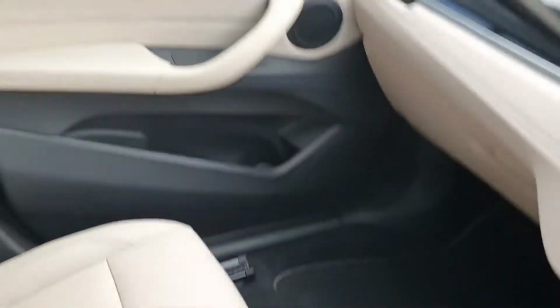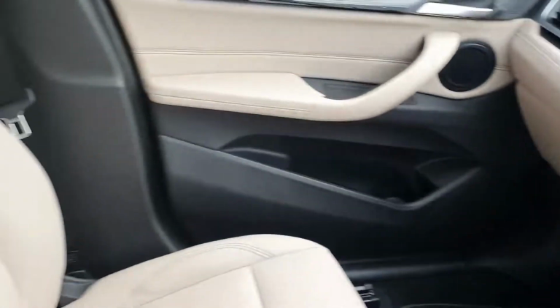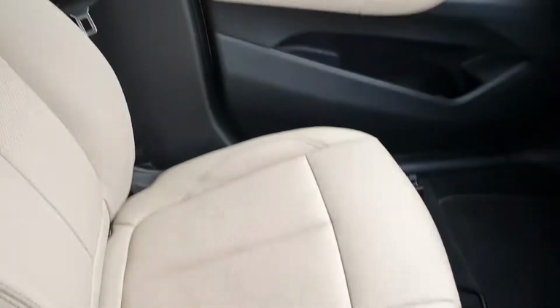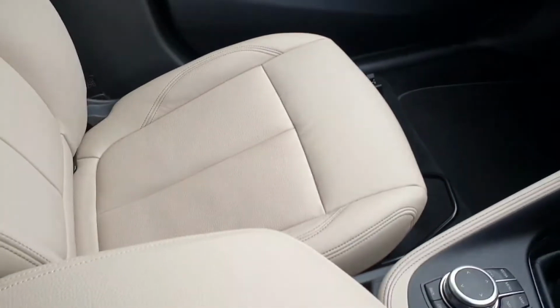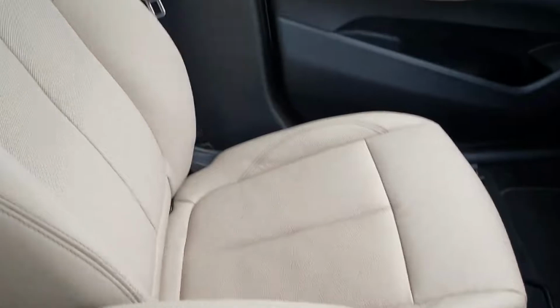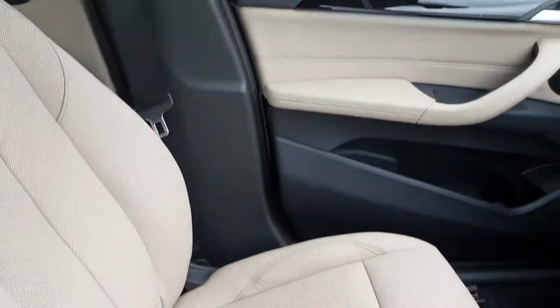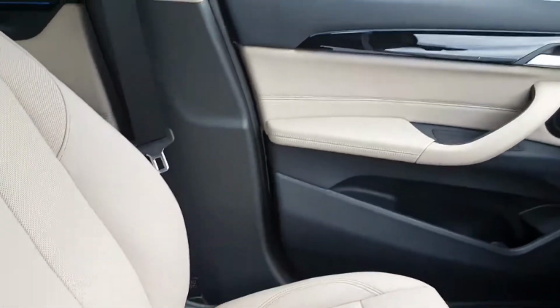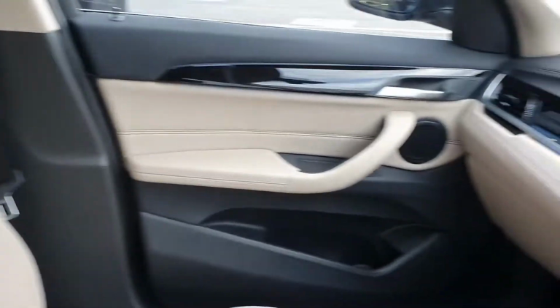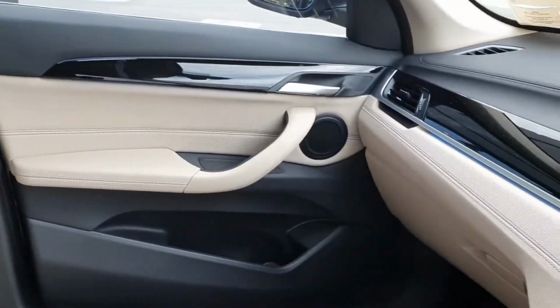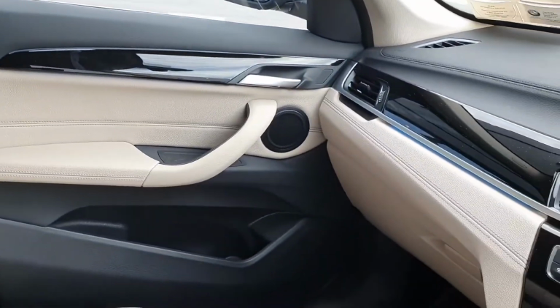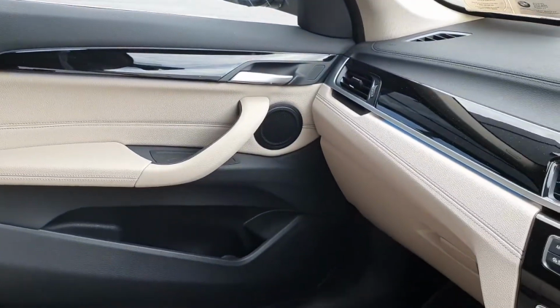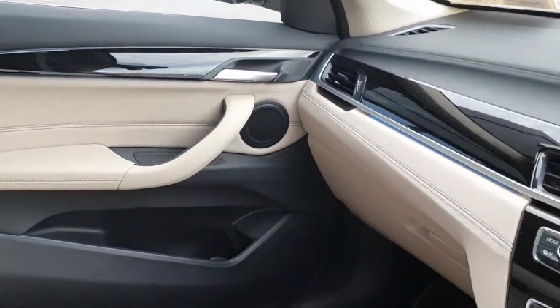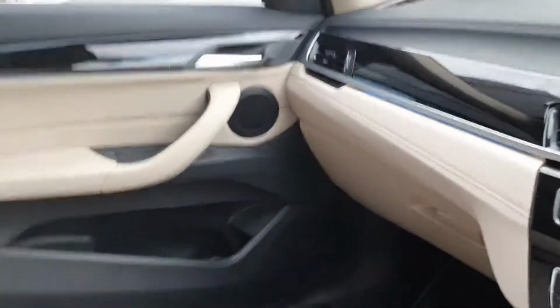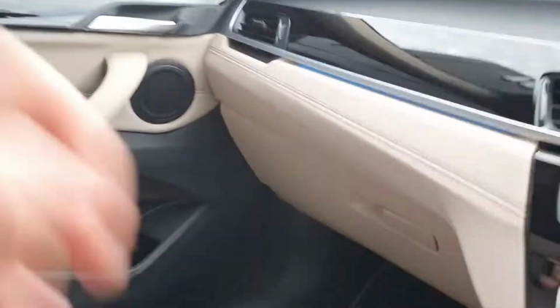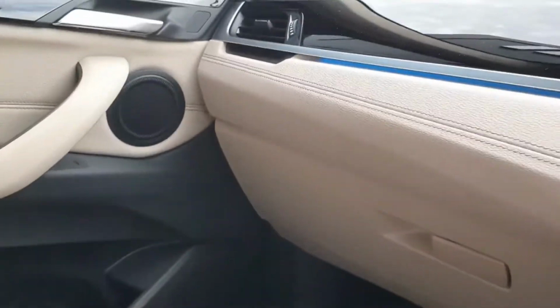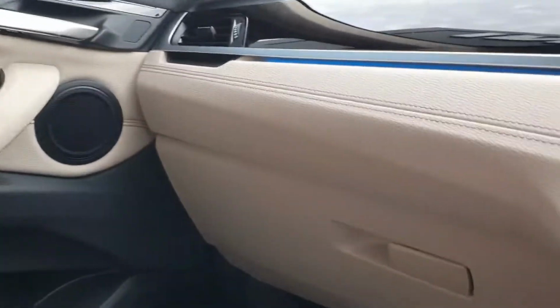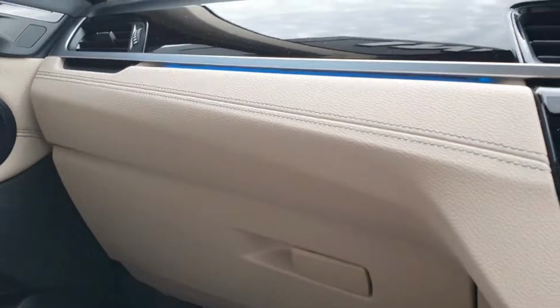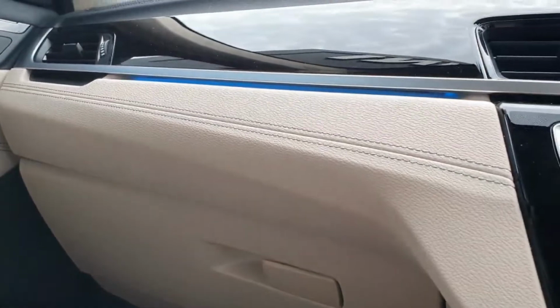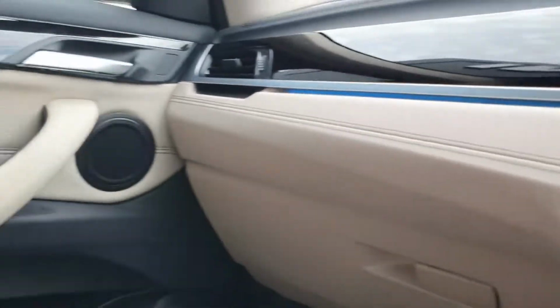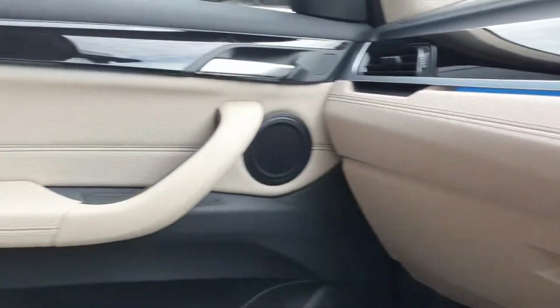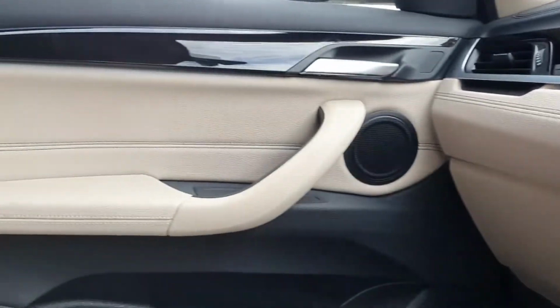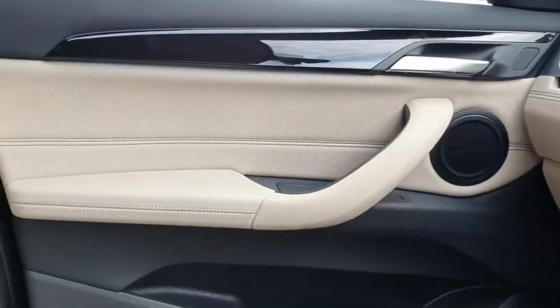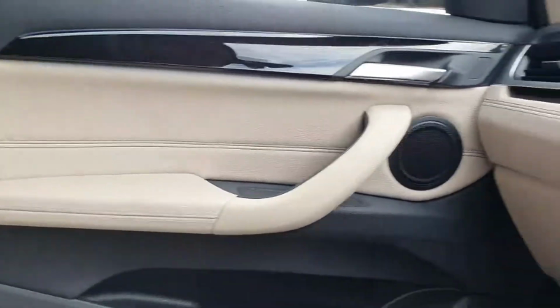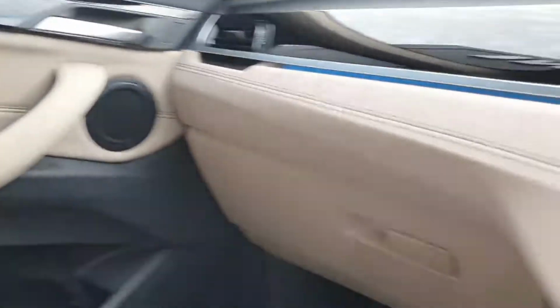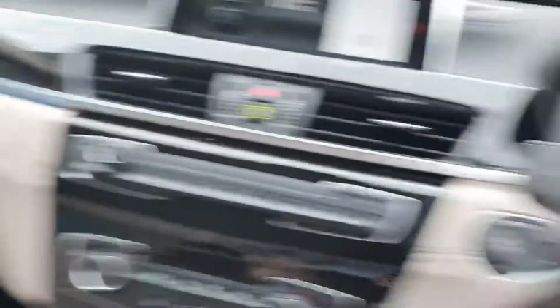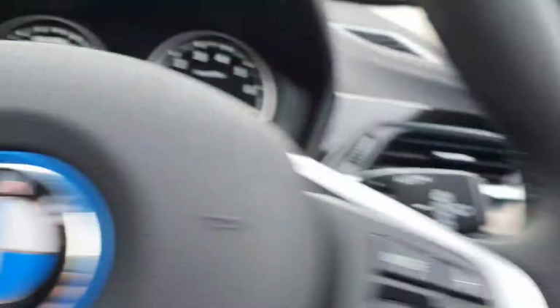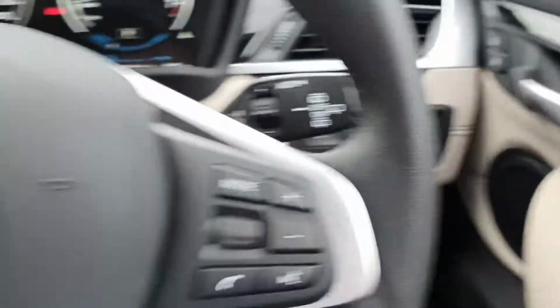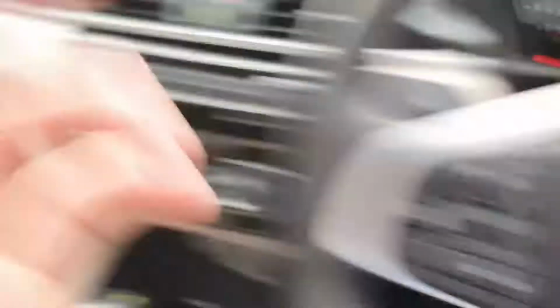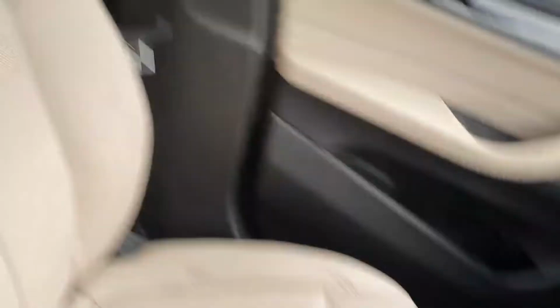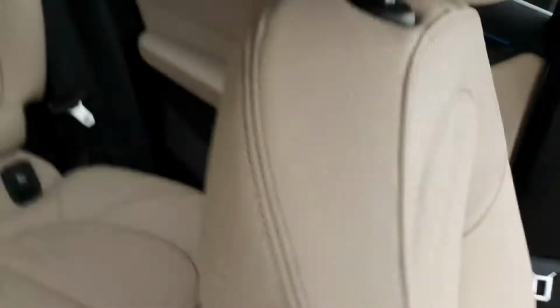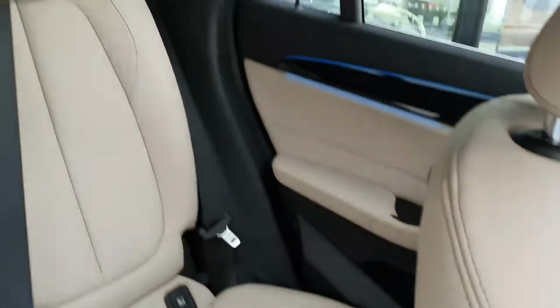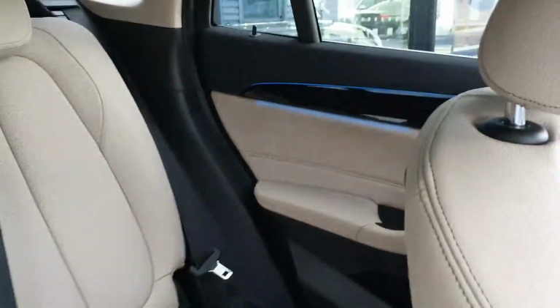A quick look around the front seat — there's also some ambient lighting as well, really nice, though it's quite difficult to see because it's bright out. Just got to see in the back seat as well.